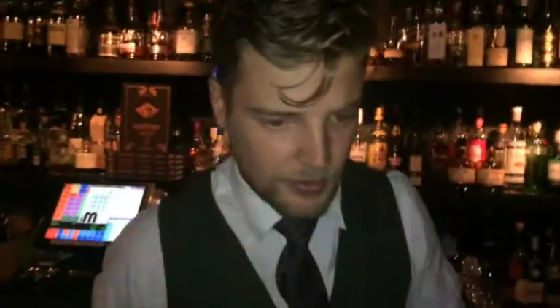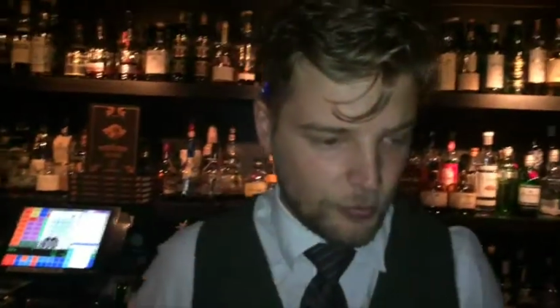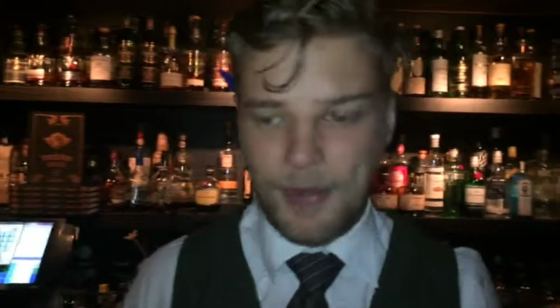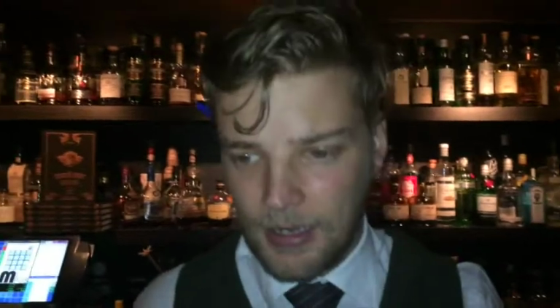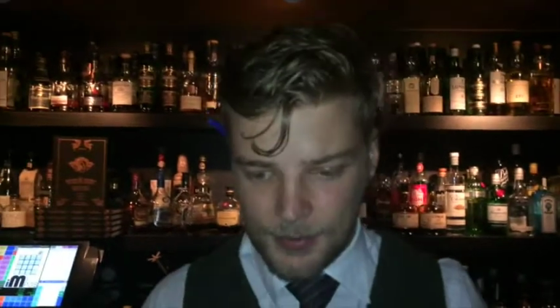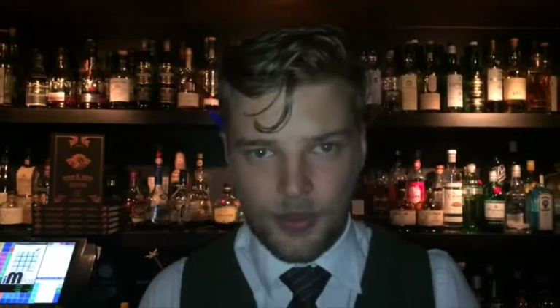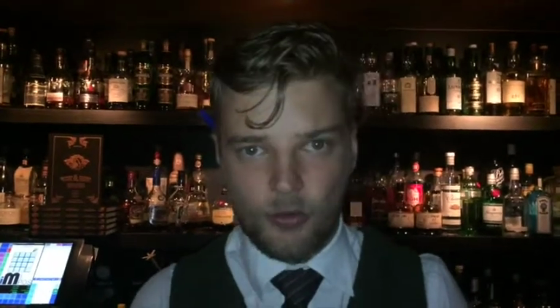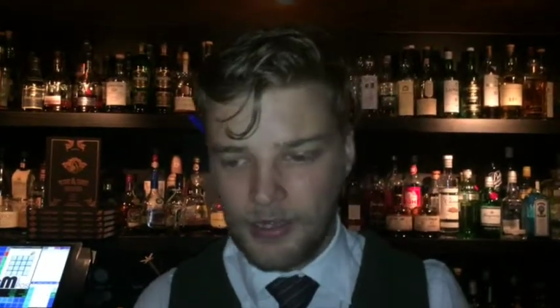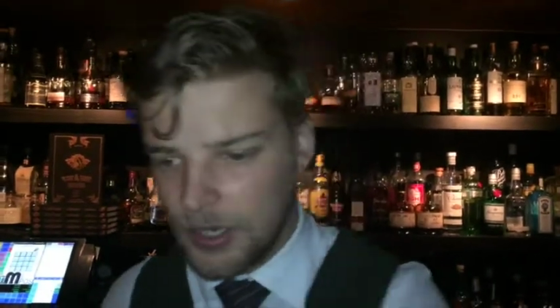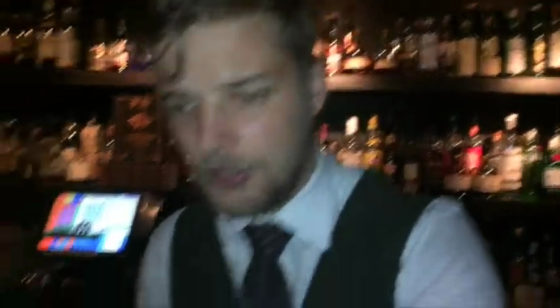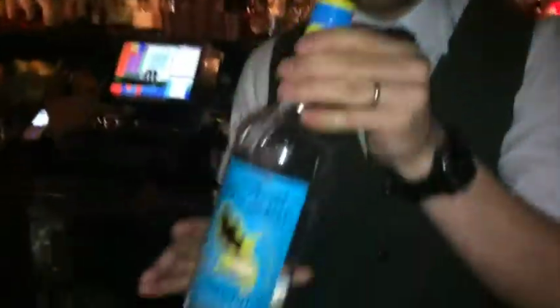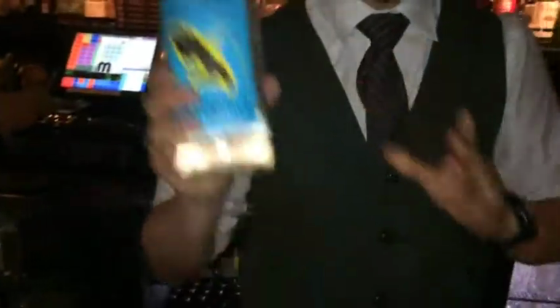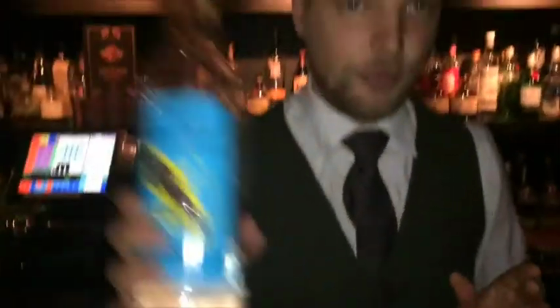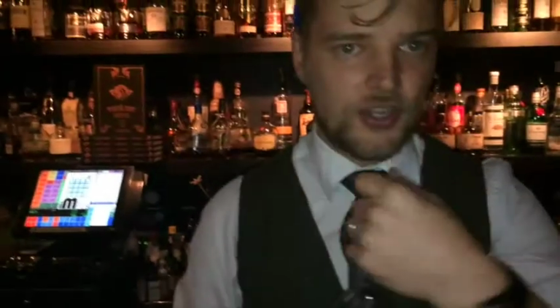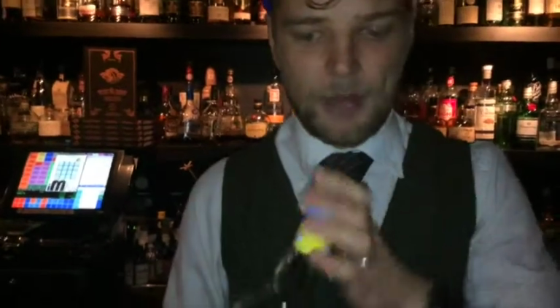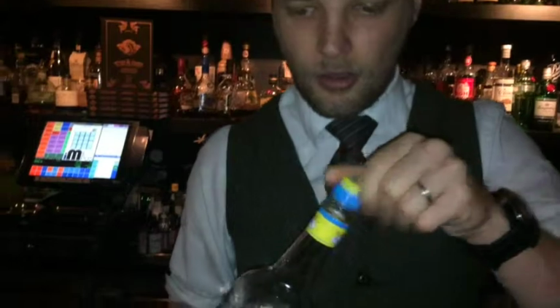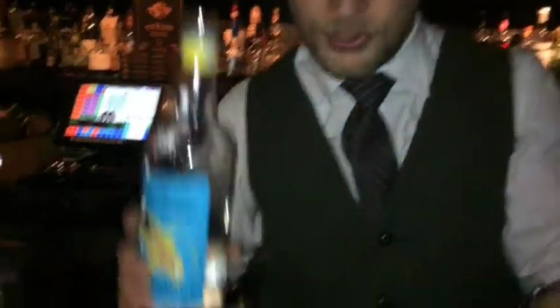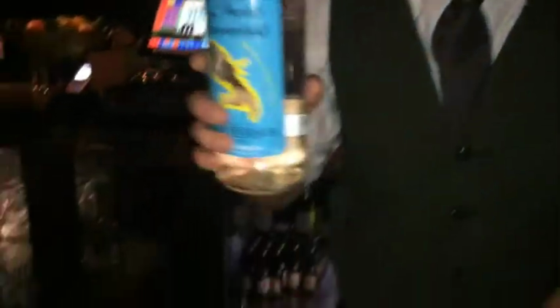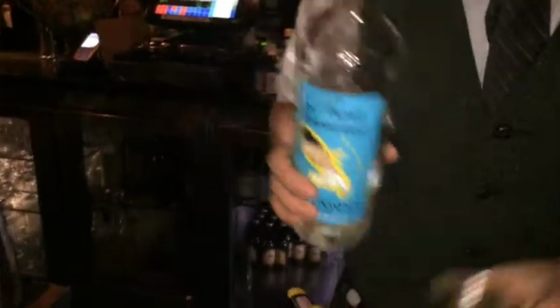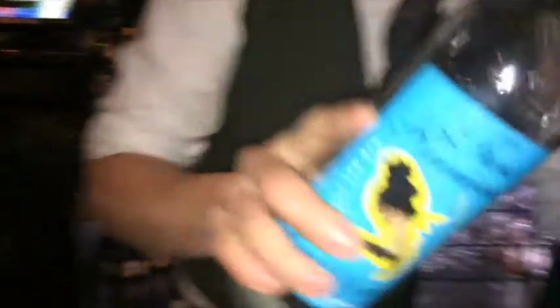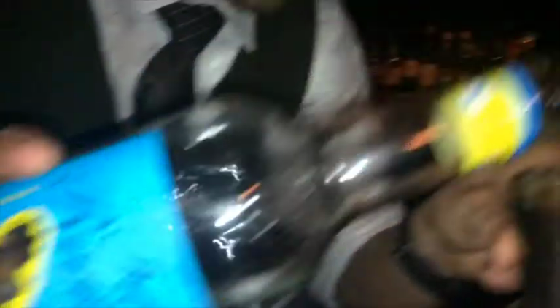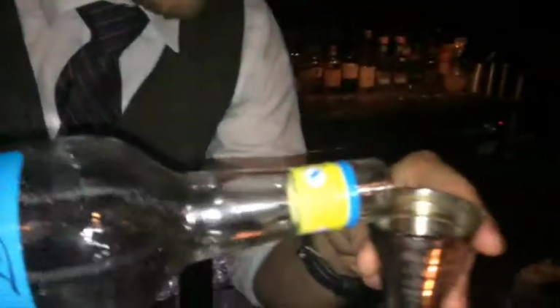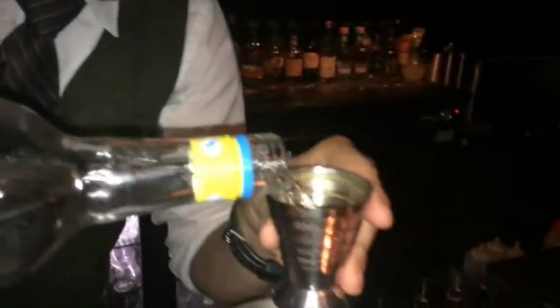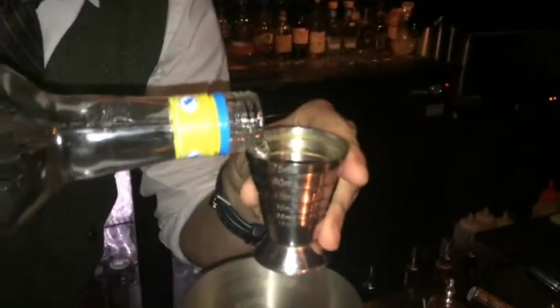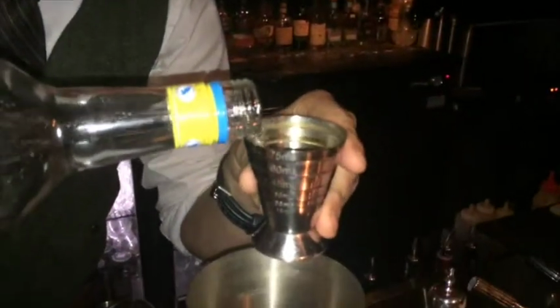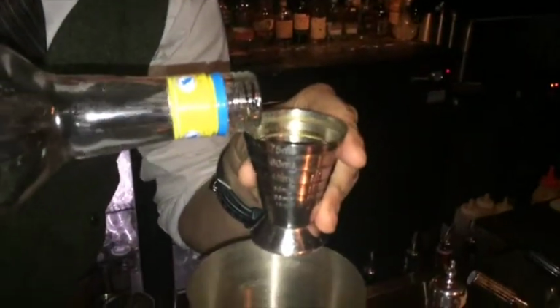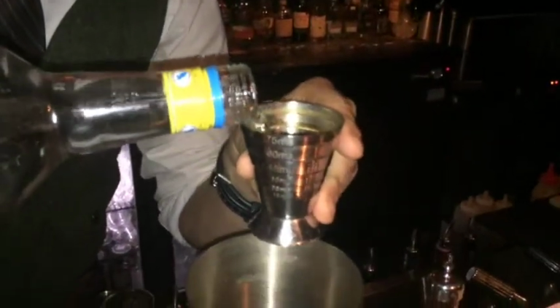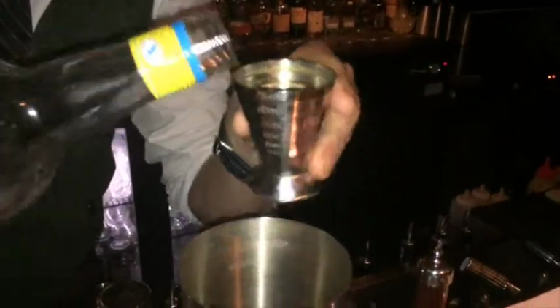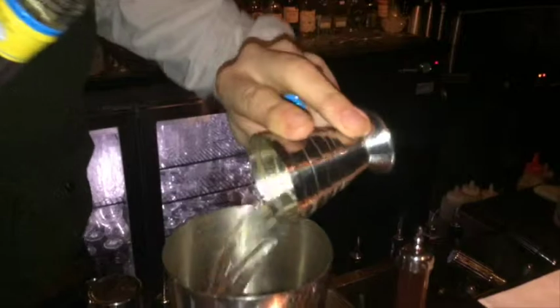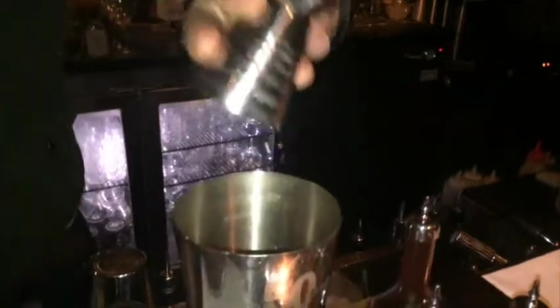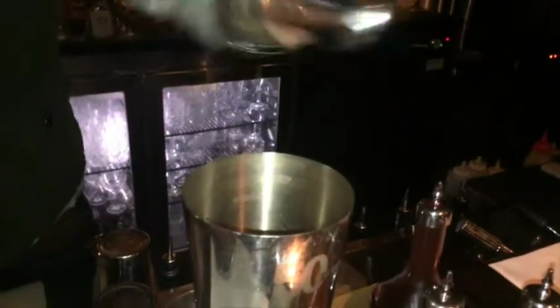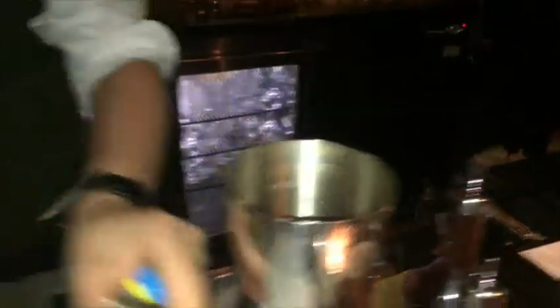Now that we've prepared our glass, let's begin with the core ingredients. We're going to use a beautiful French rum agricole, which is slightly high in proof, and we're going to go for 30 ml of this. It's going to be the base spirit of our drink.